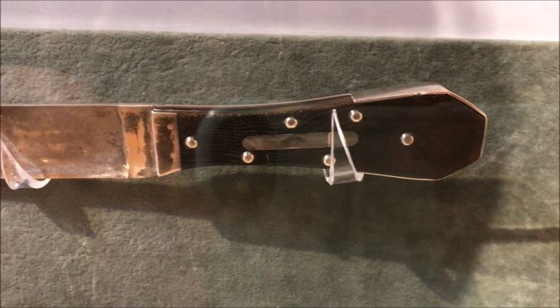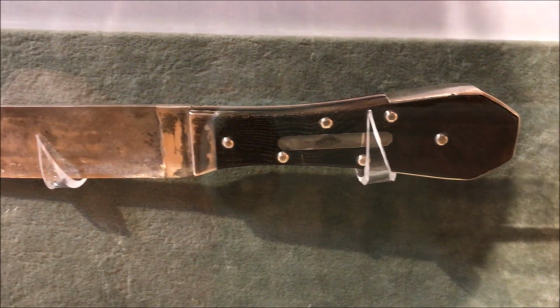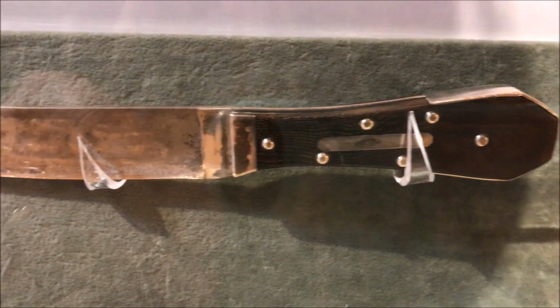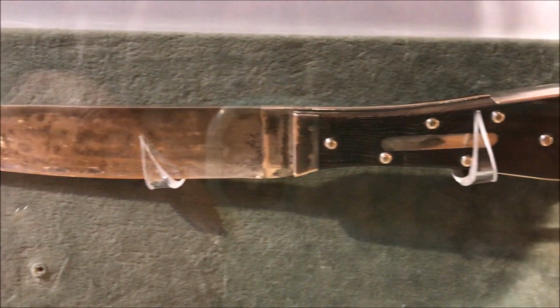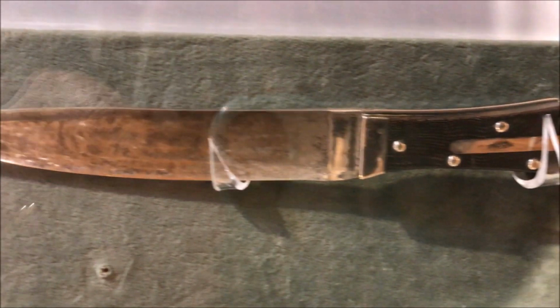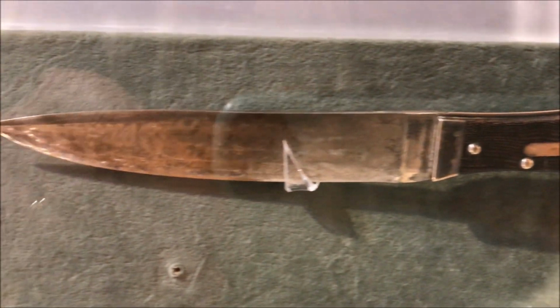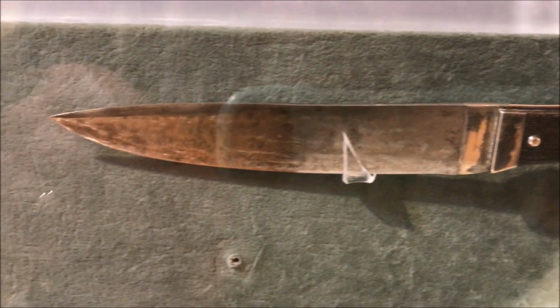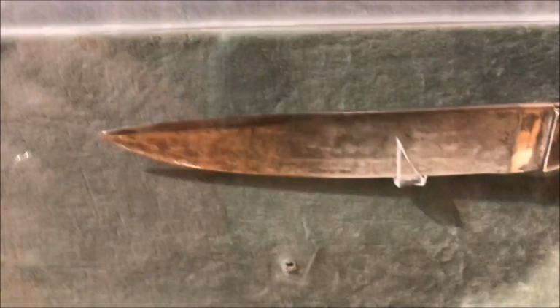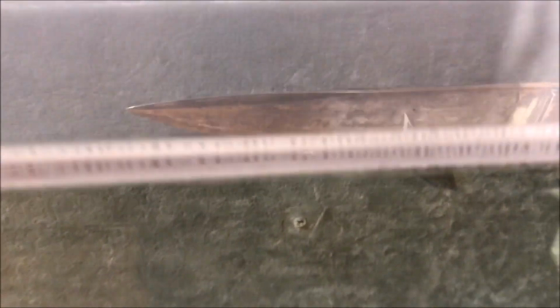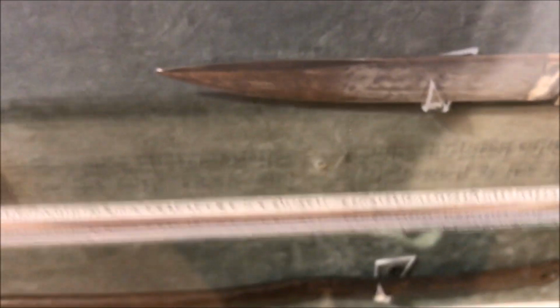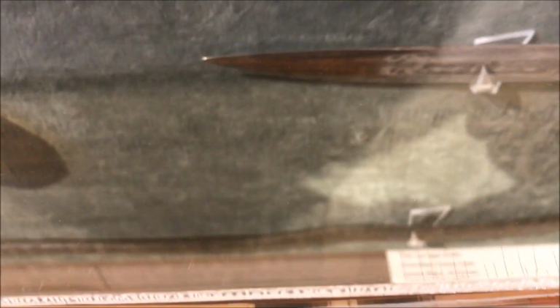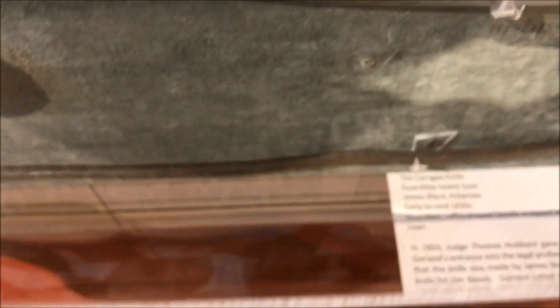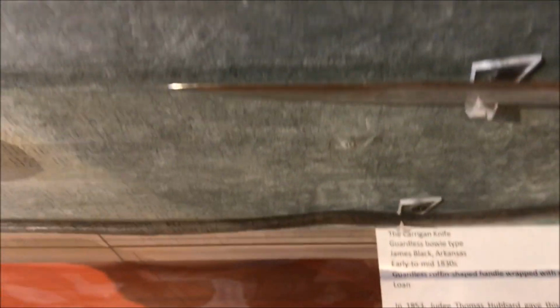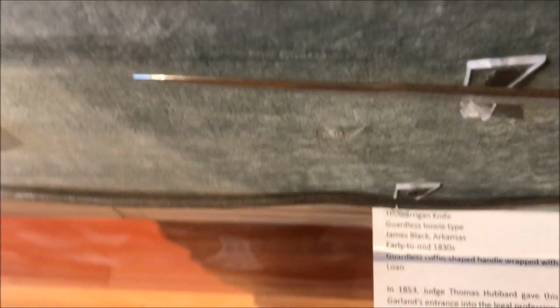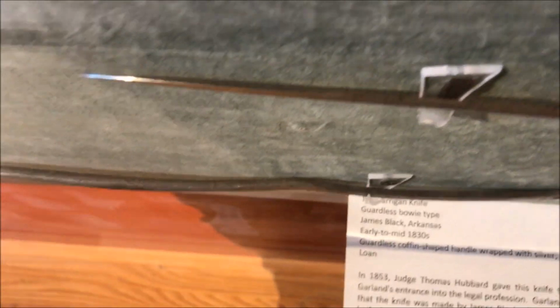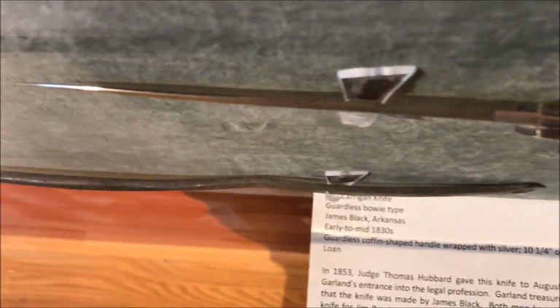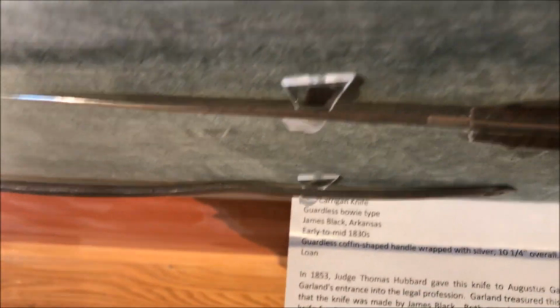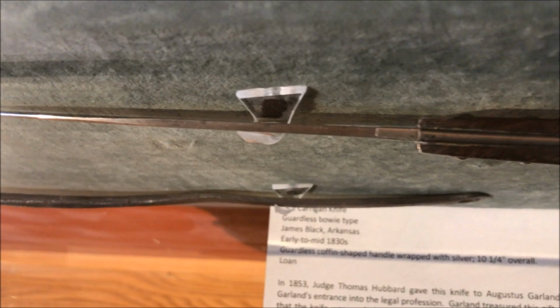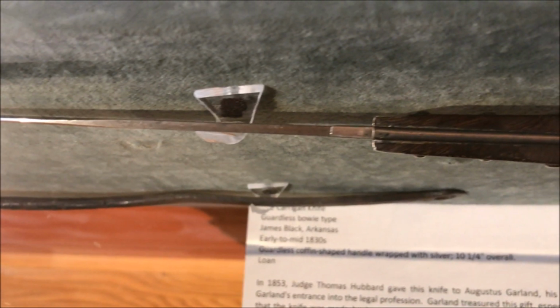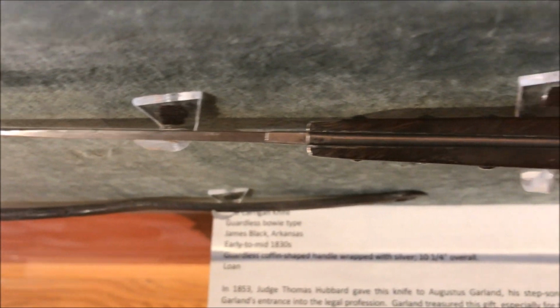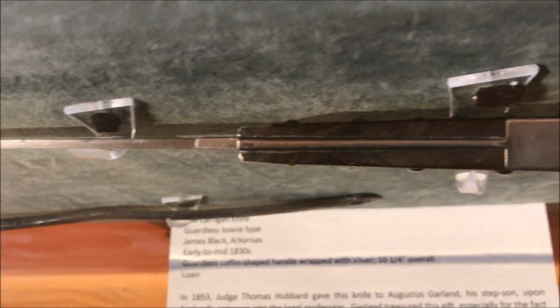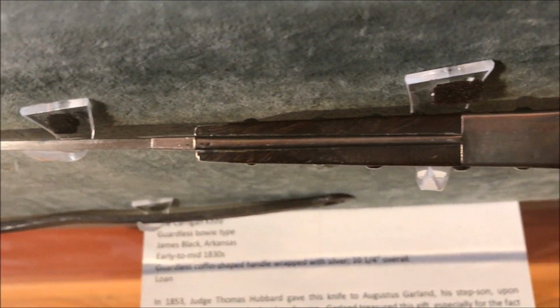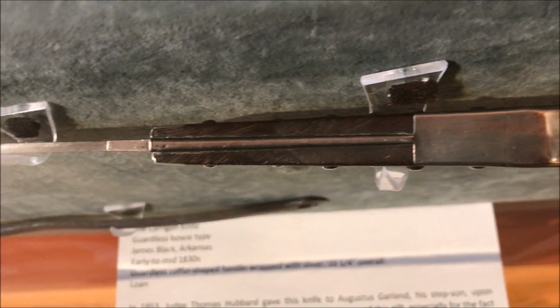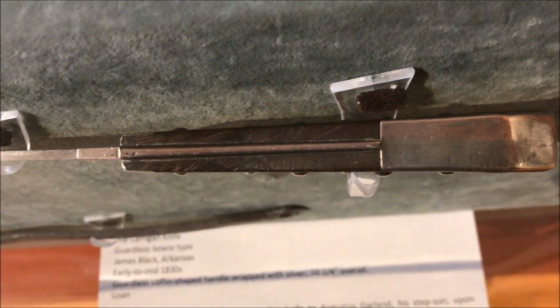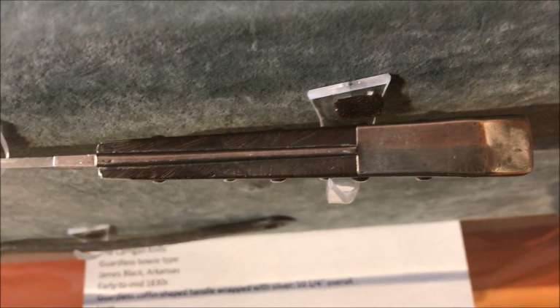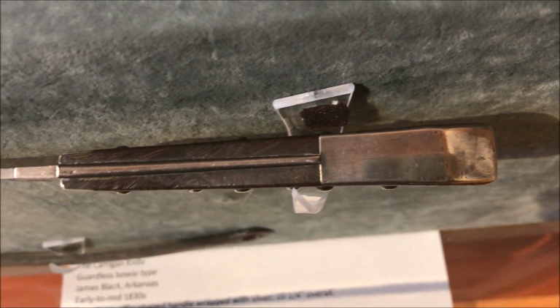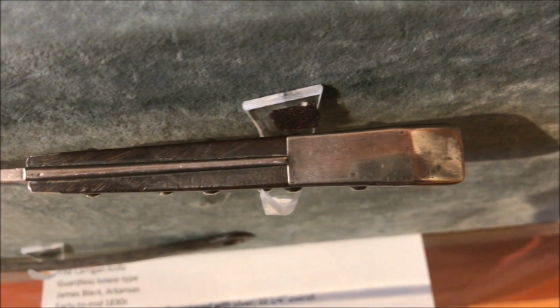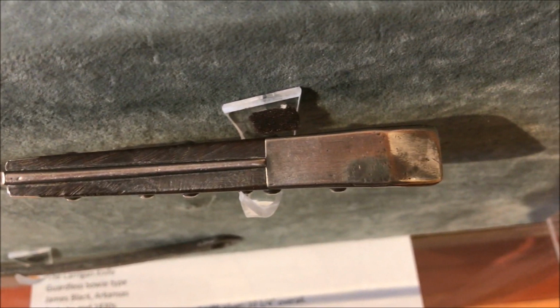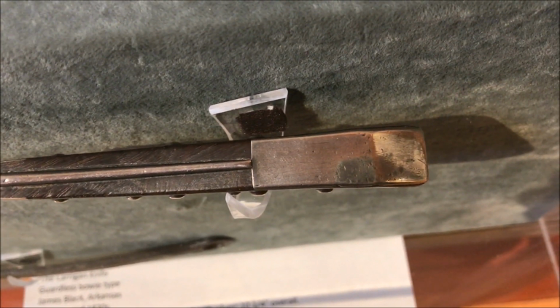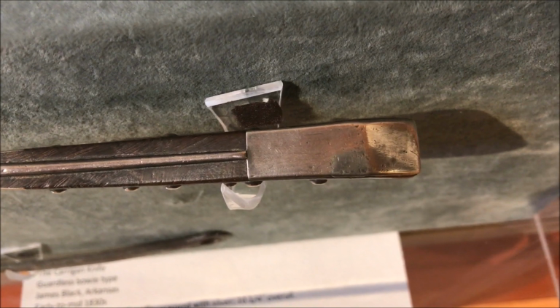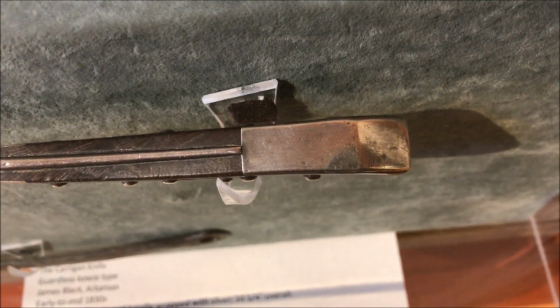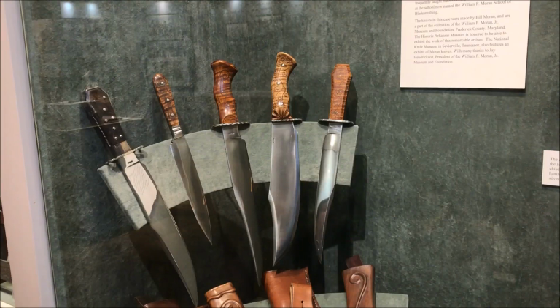This is perhaps my favorite knife here. This is the Kerrigan knife. It is also attributed to James Black. And here is a top-down view, which is a great thing about this particular exhibit — you can see the top of the knife, as well as the back and the front.